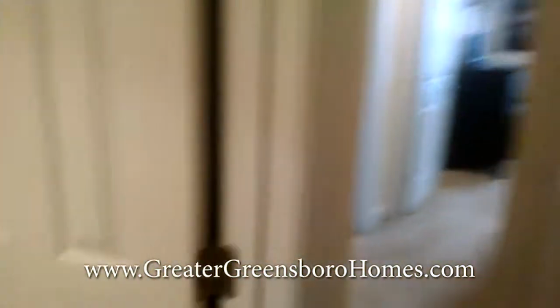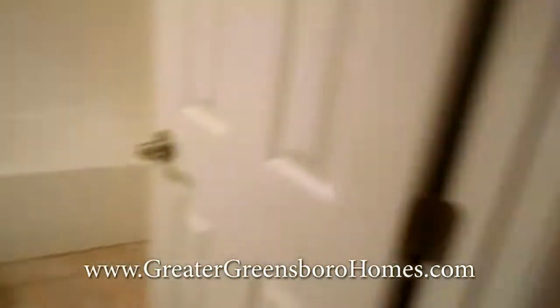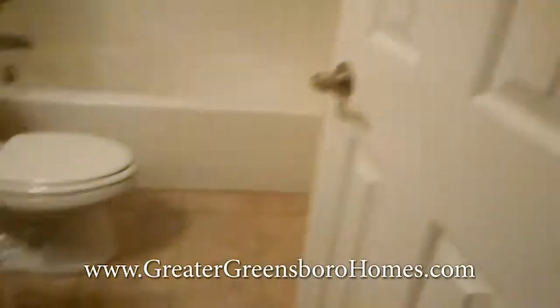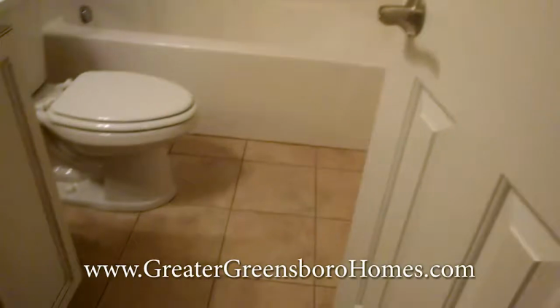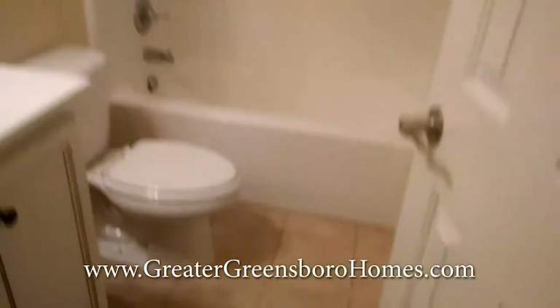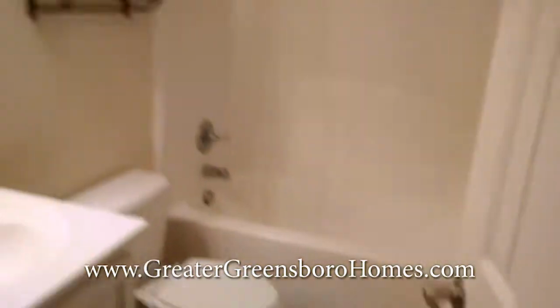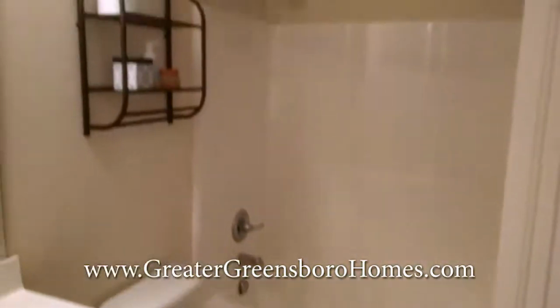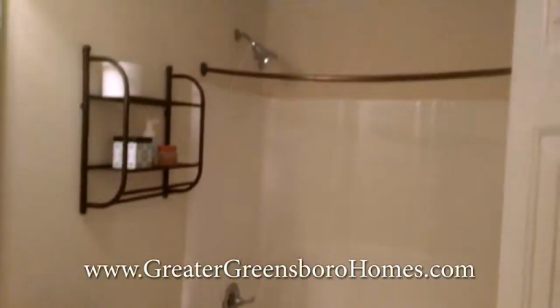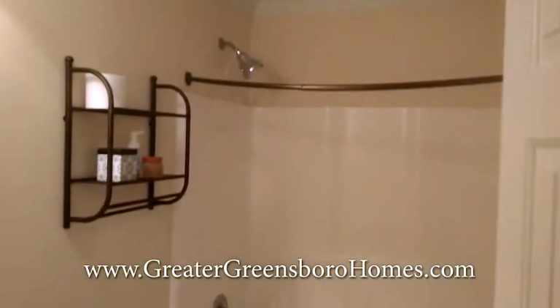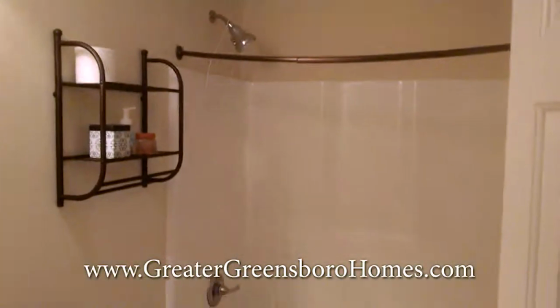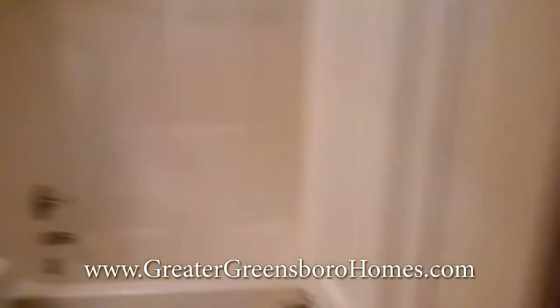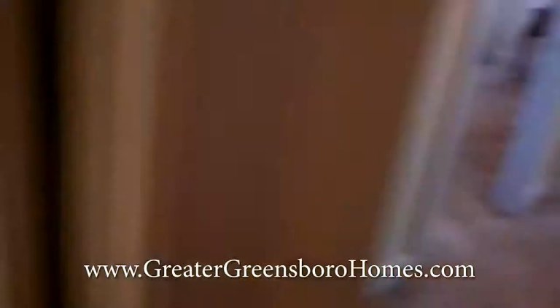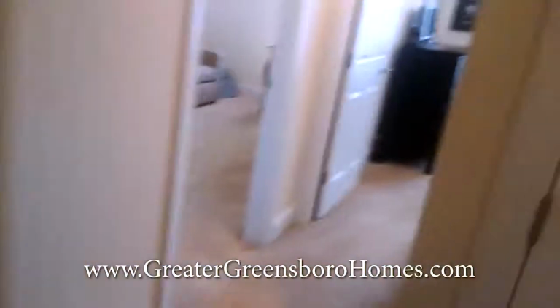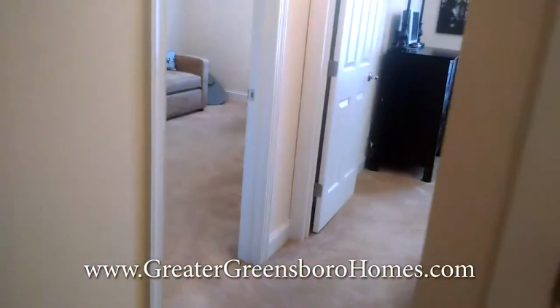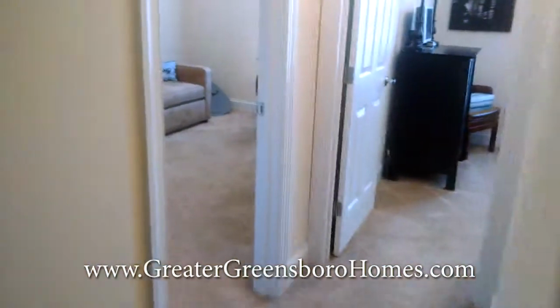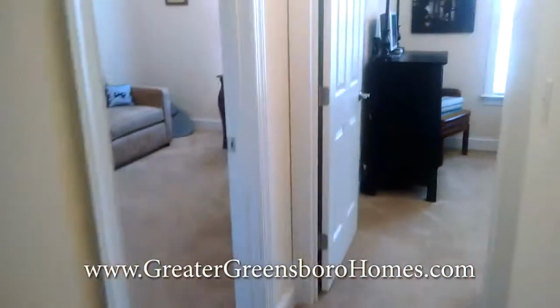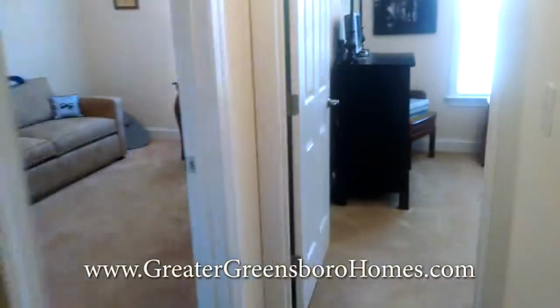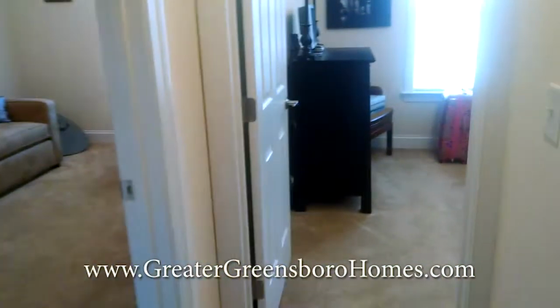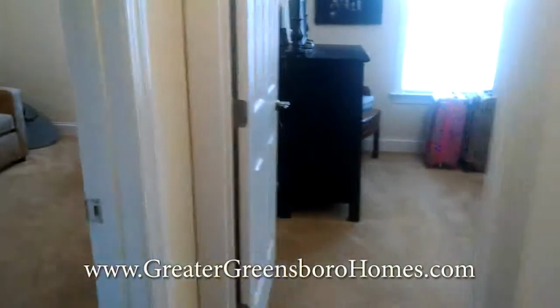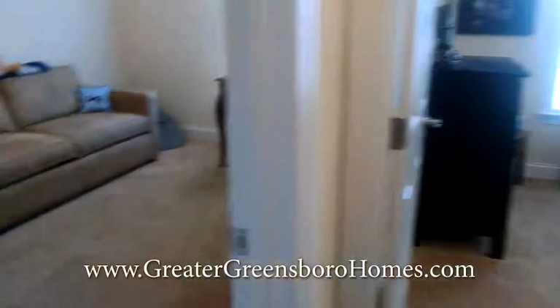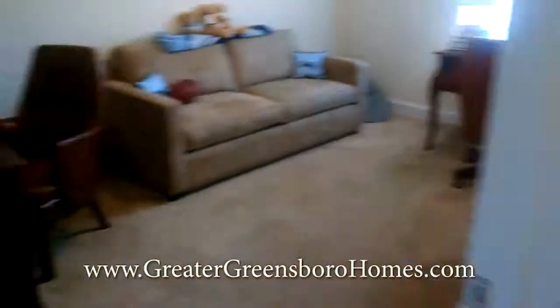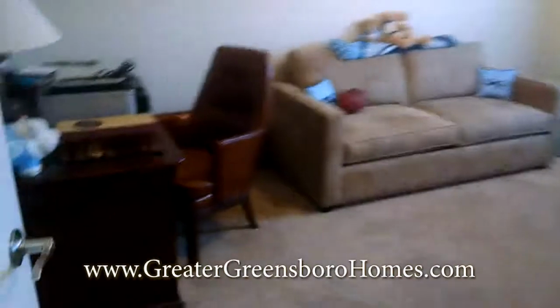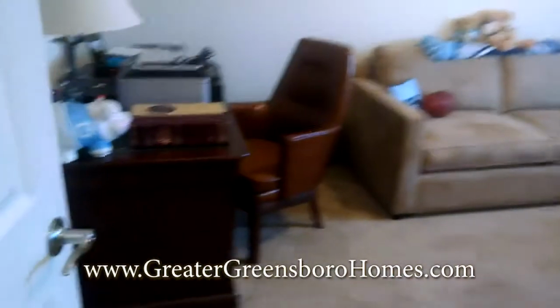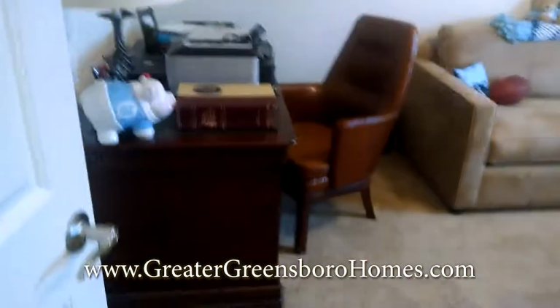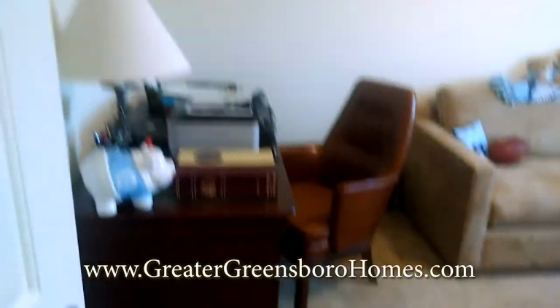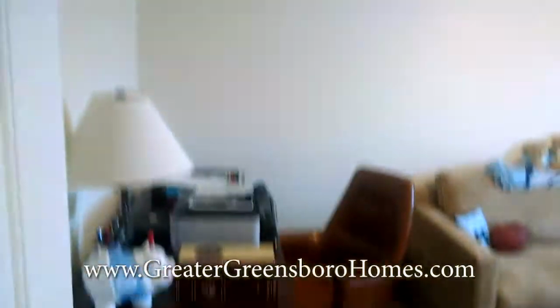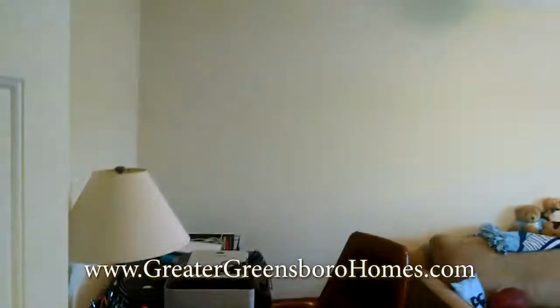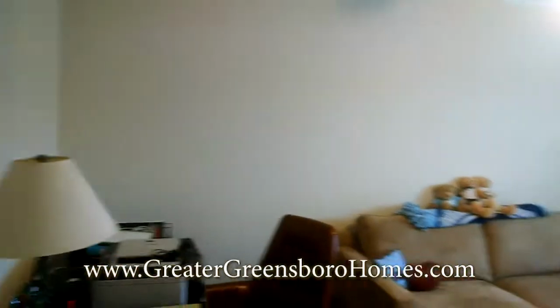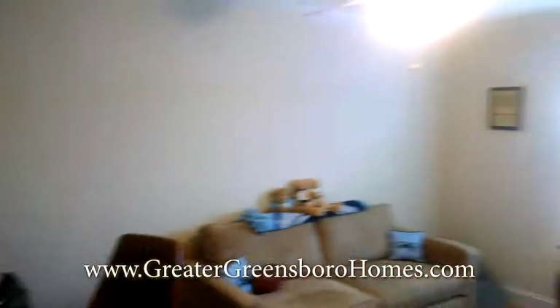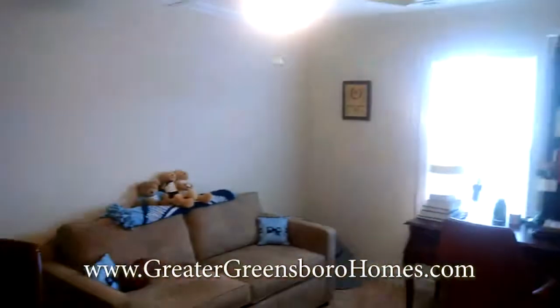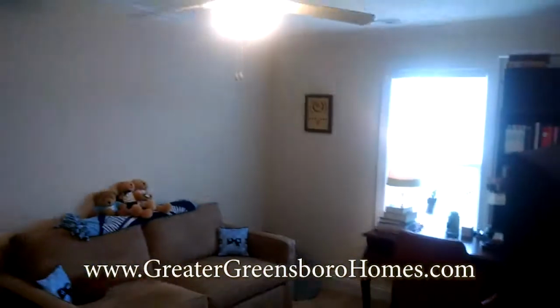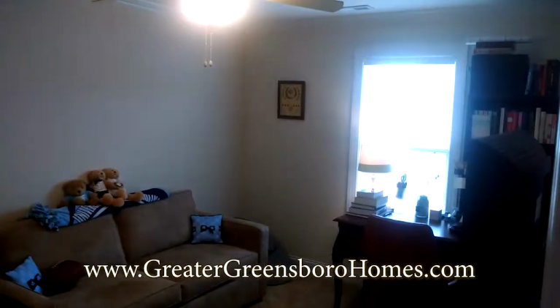Again, here's another shot of the hall bathroom for the other two bedrooms, and another big bedroom here.